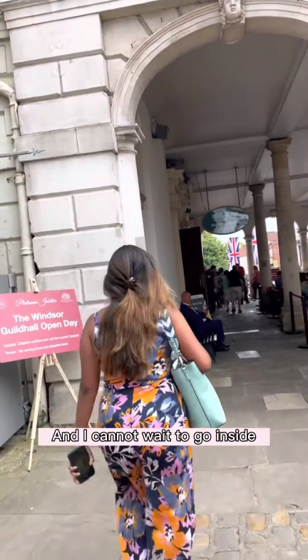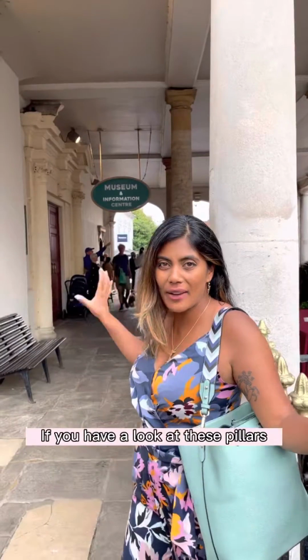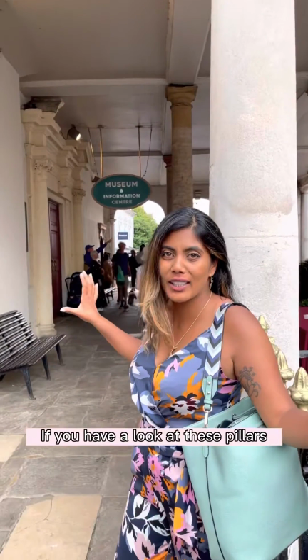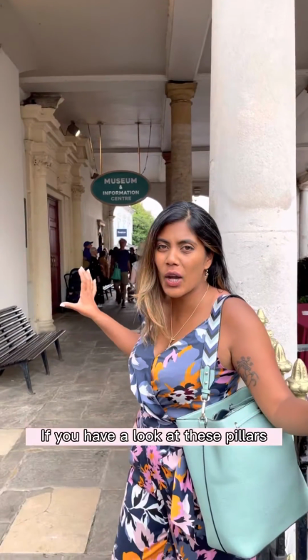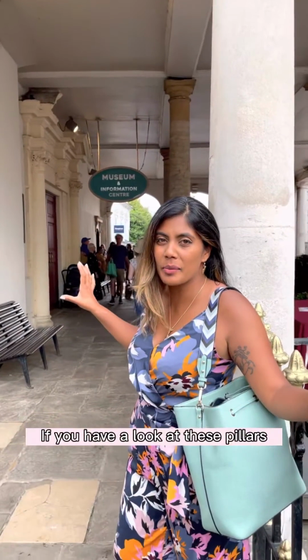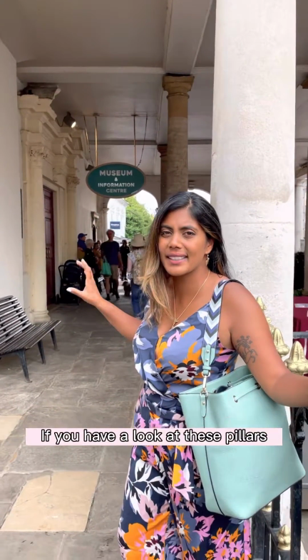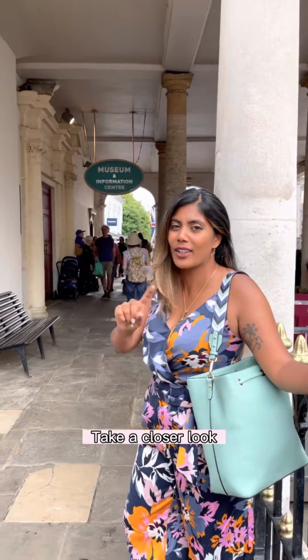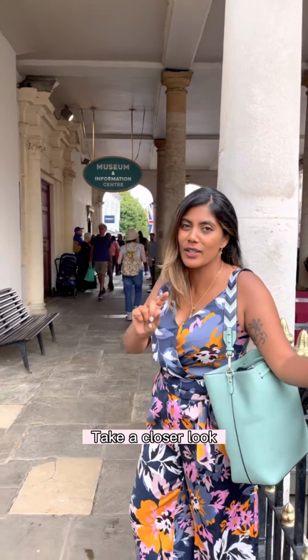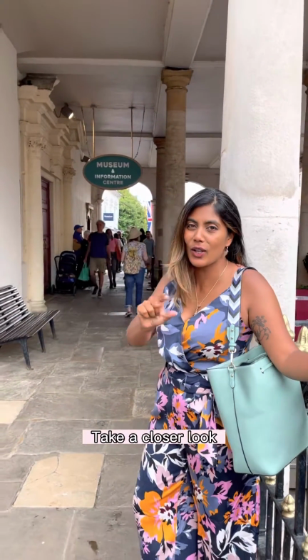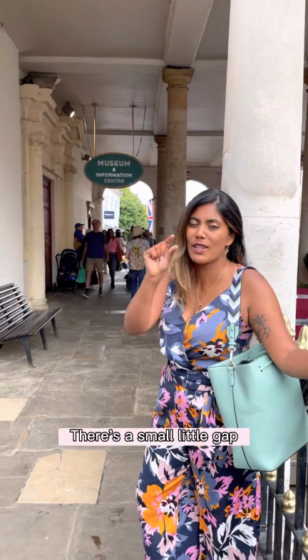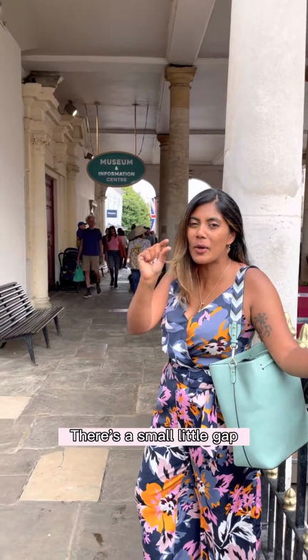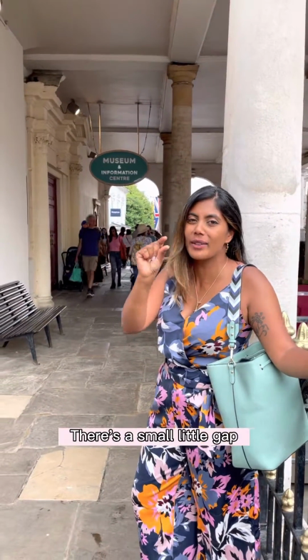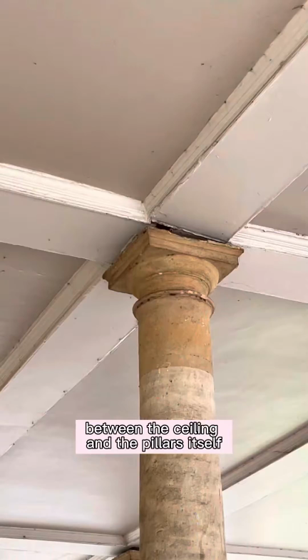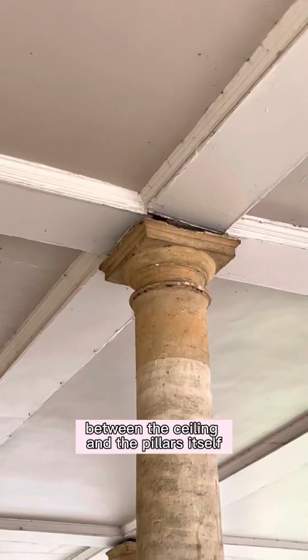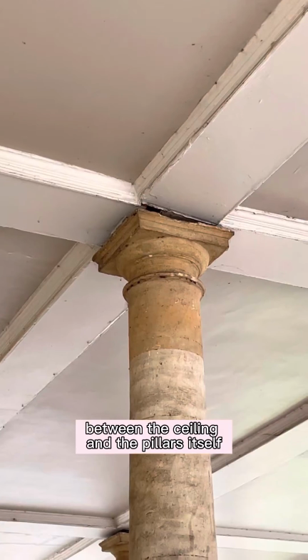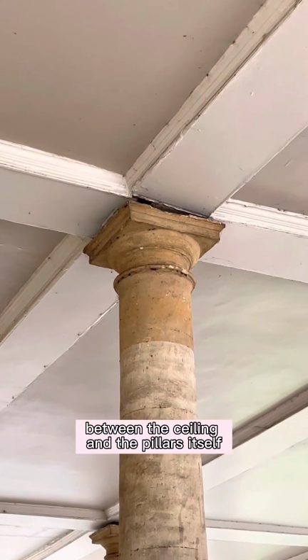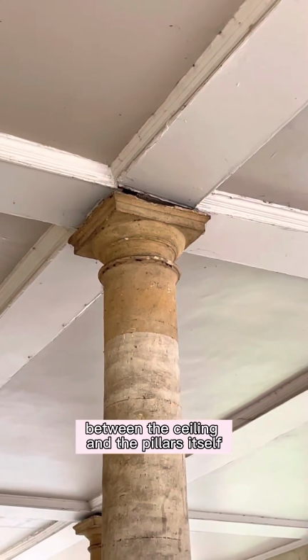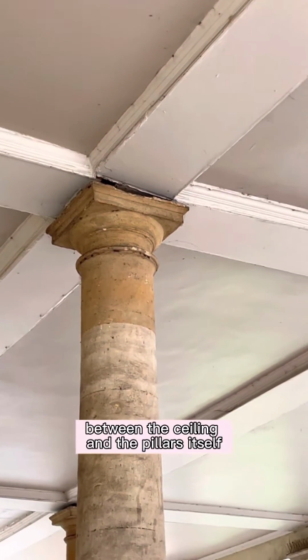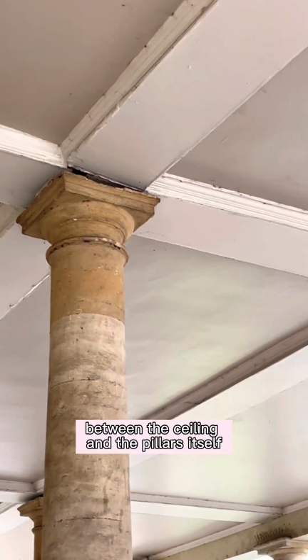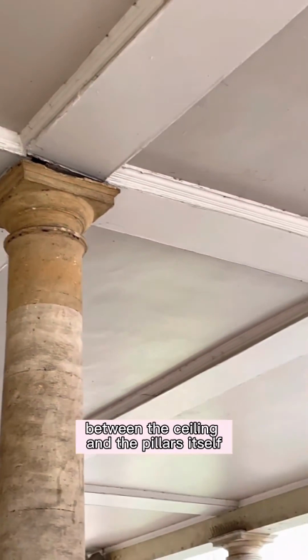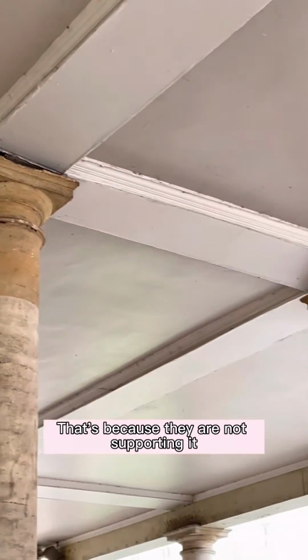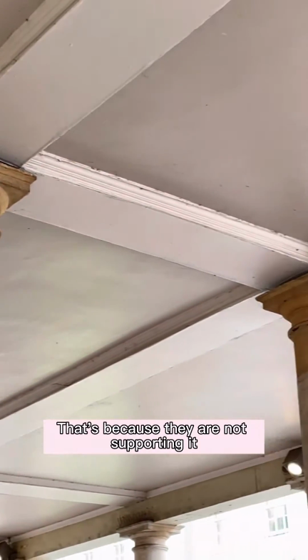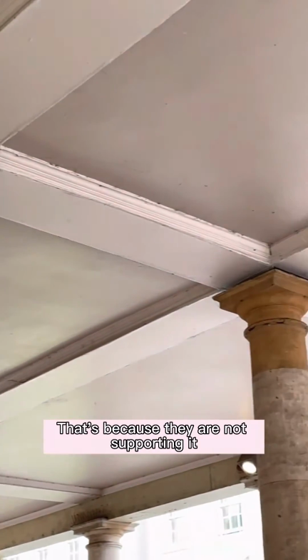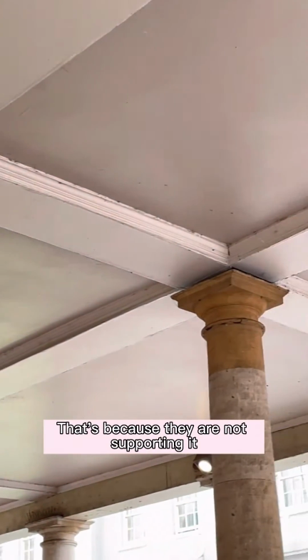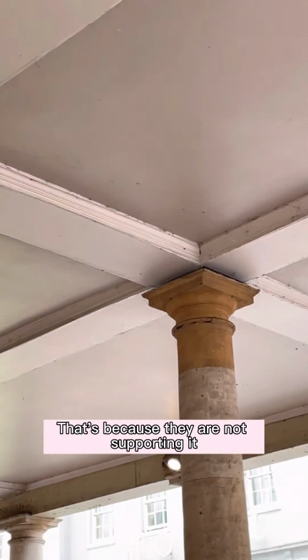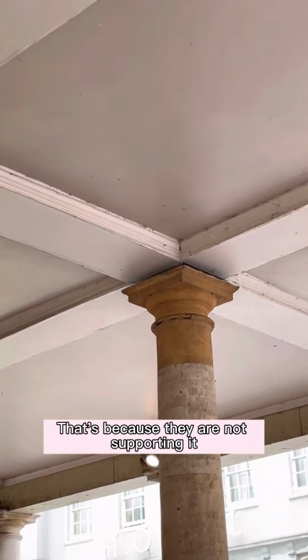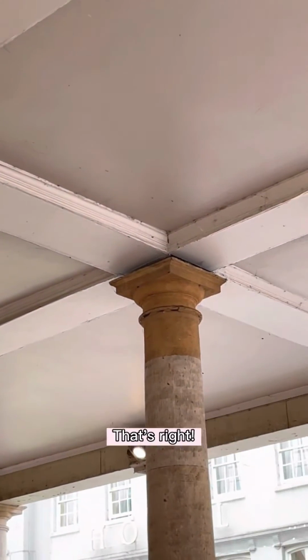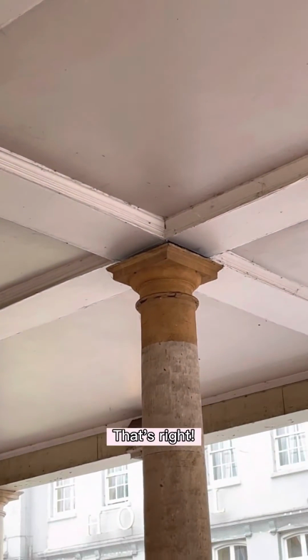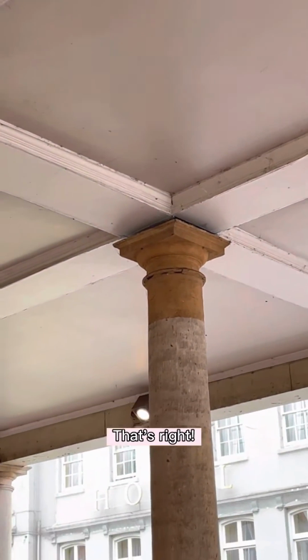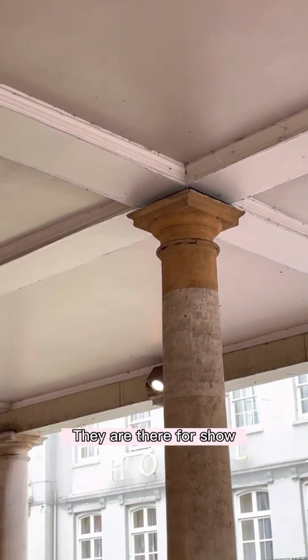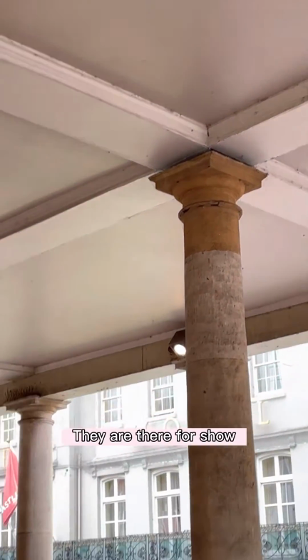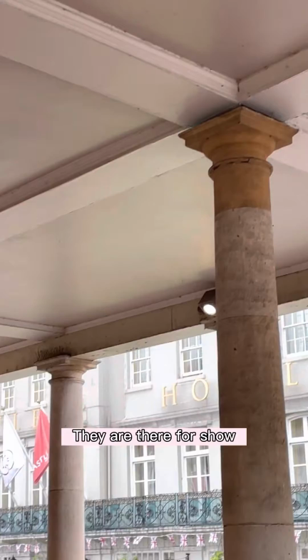If you have a look at these pillars, take a closer look. There's a small little gap between the ceiling and the pillars itself. That's because they are not supporting it — they are there for show.